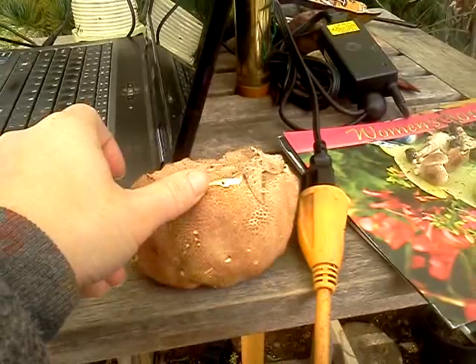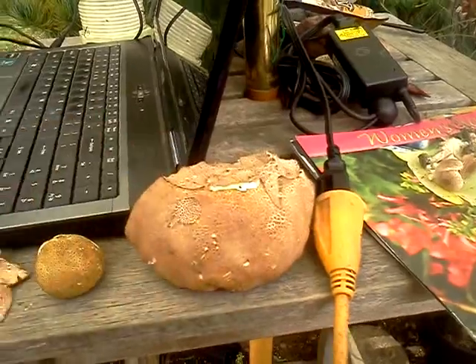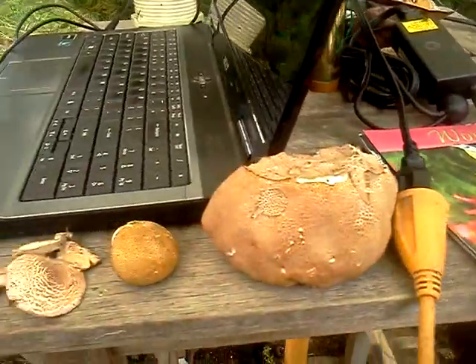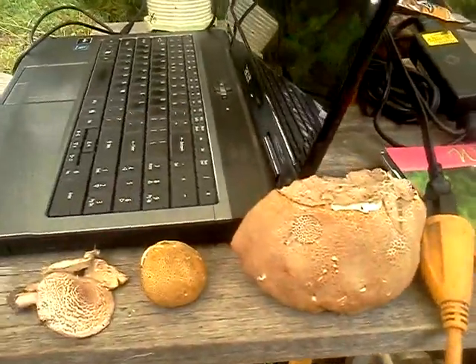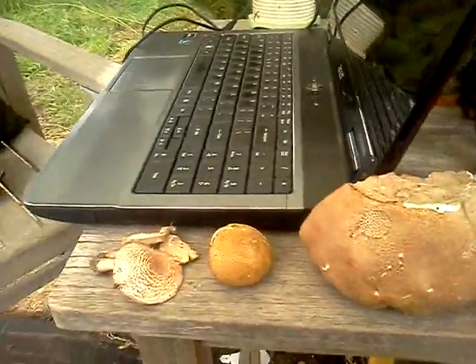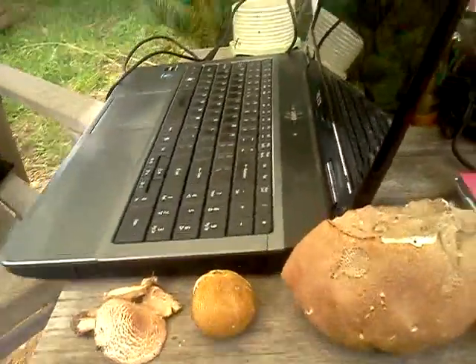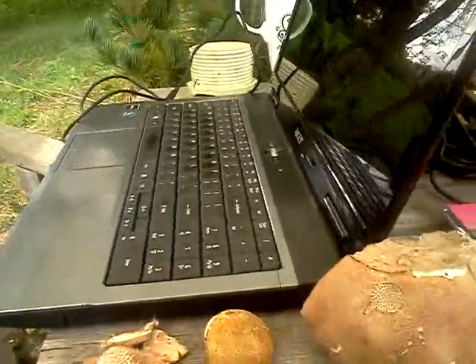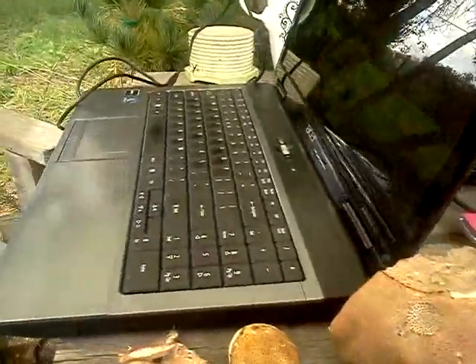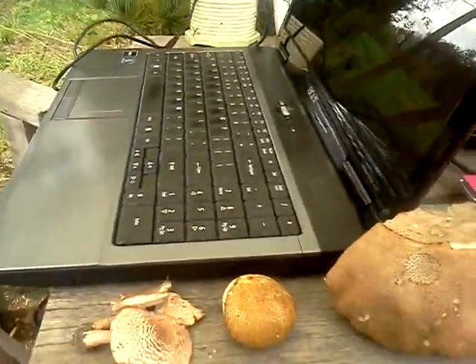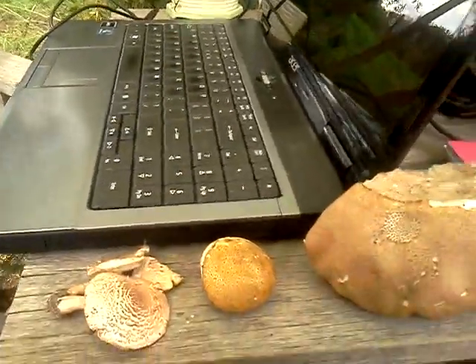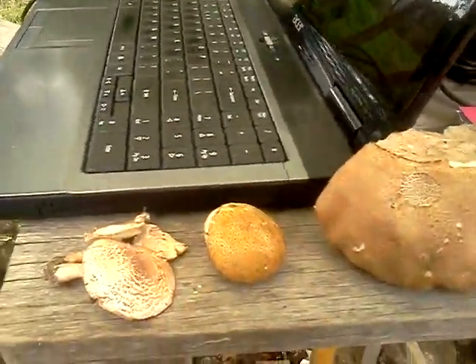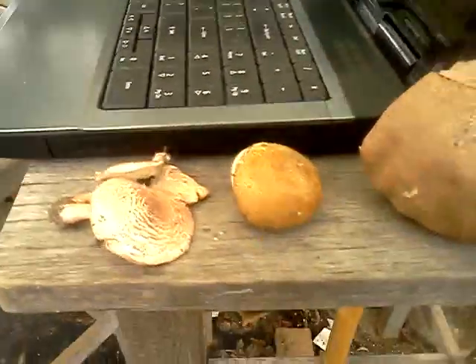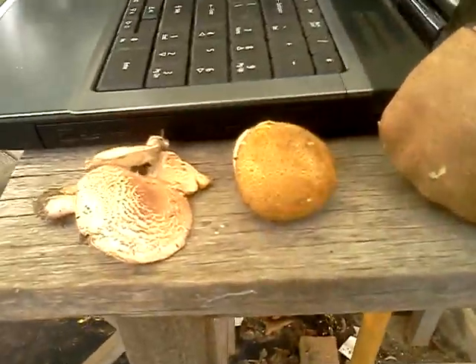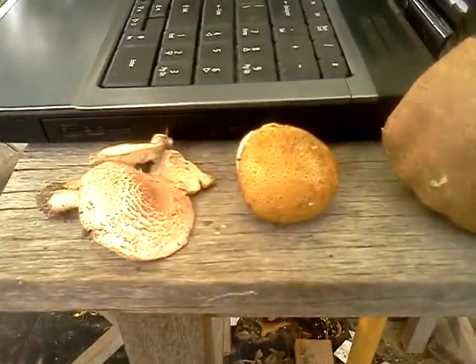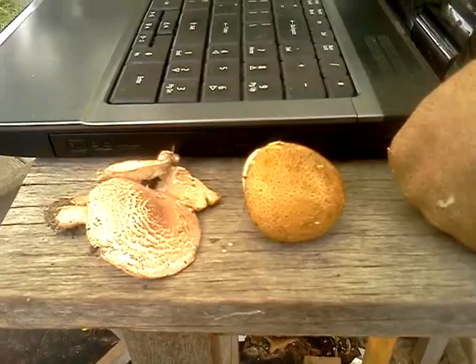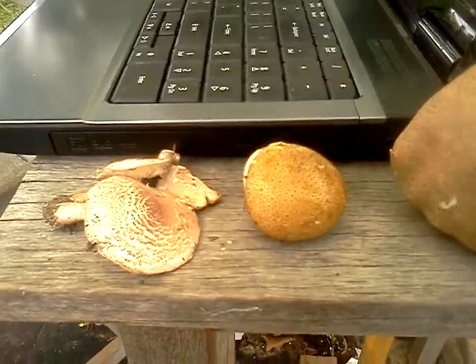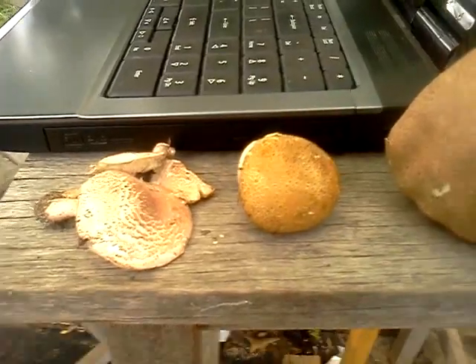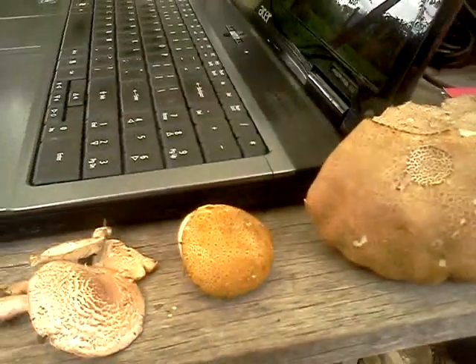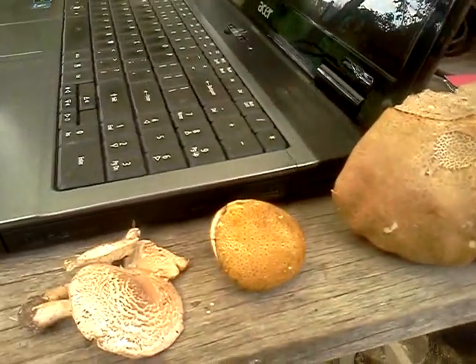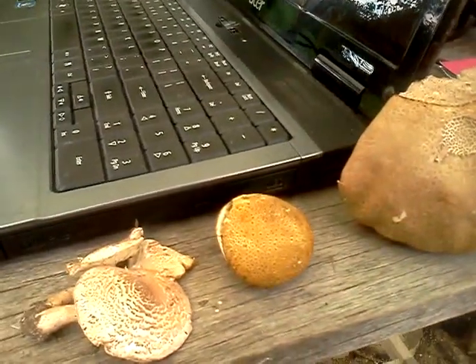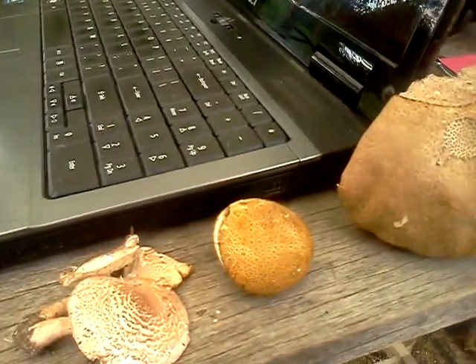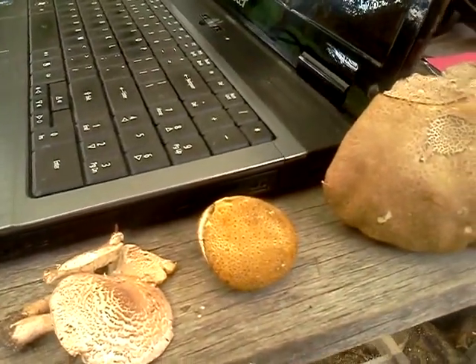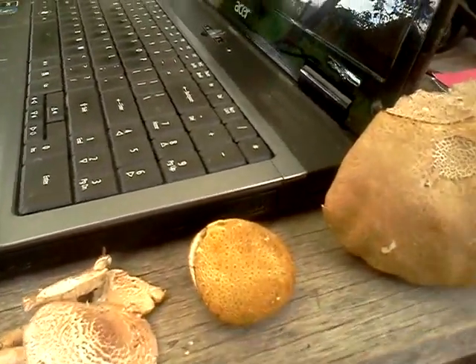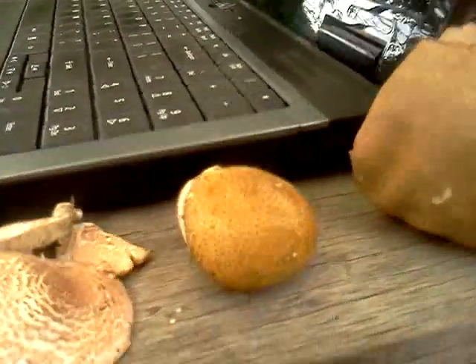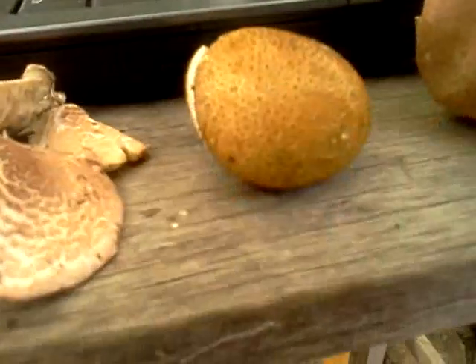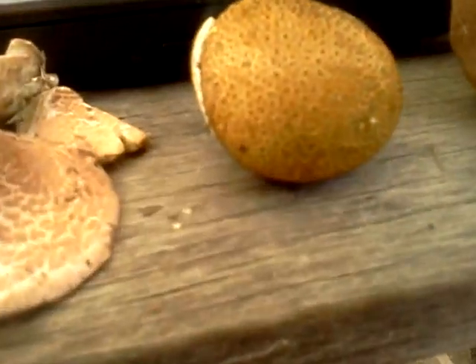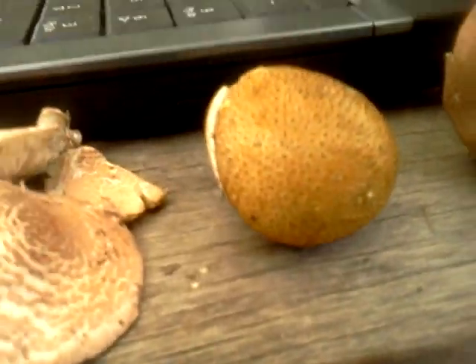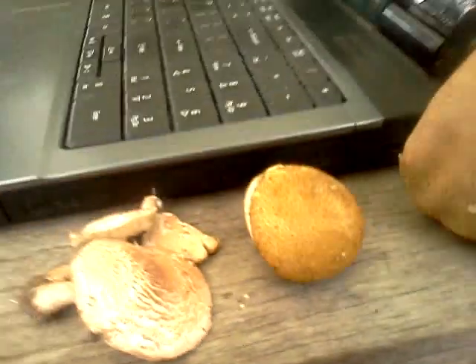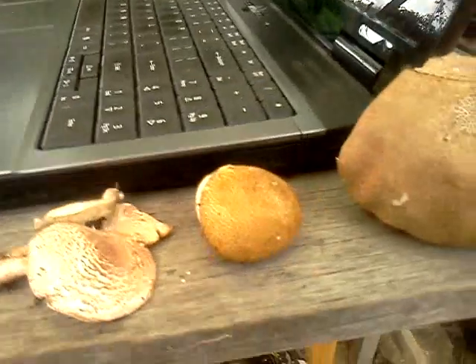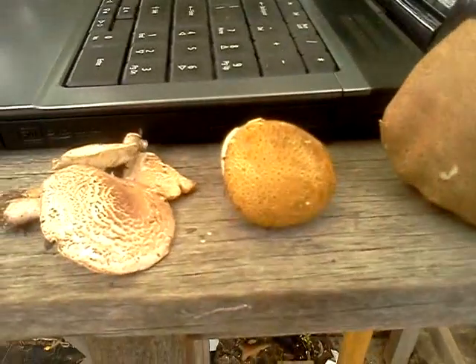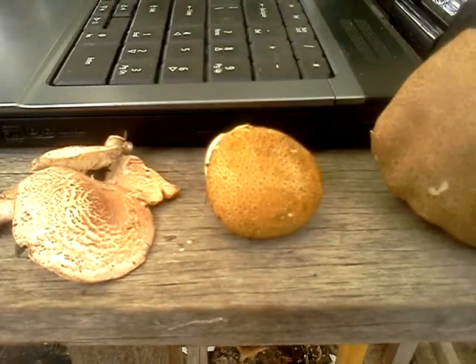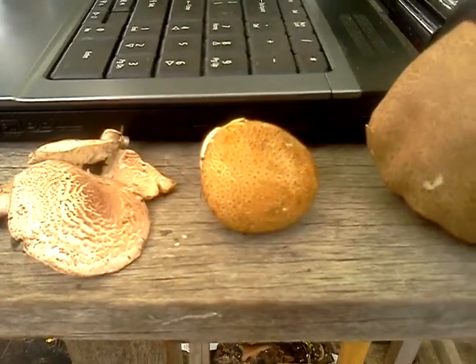And then, as I'm walking out back to the greenhouses, I see this cute little guy. Very similar, but the skin's a little different — looks more like a toad.